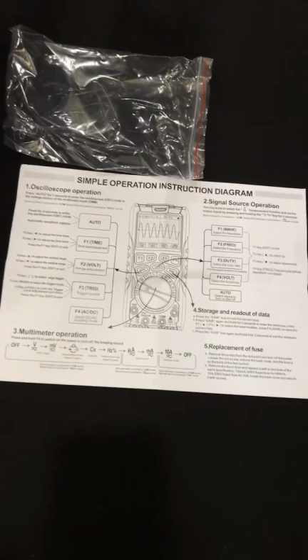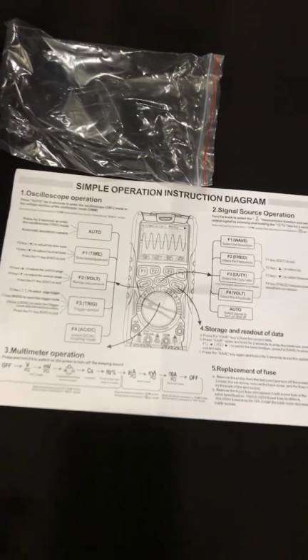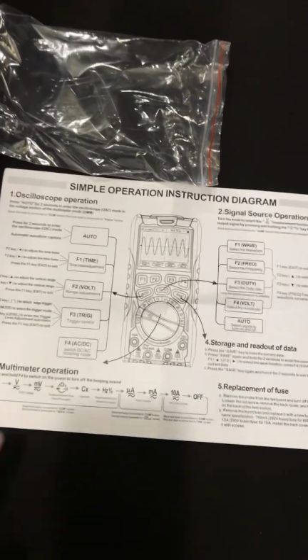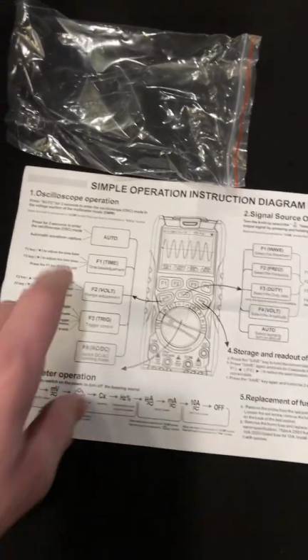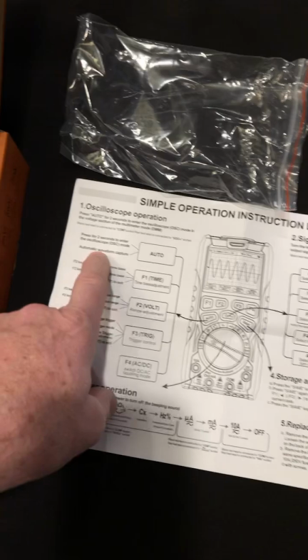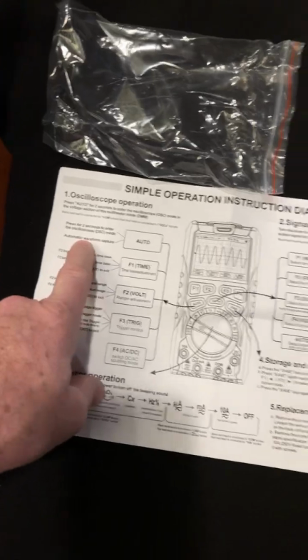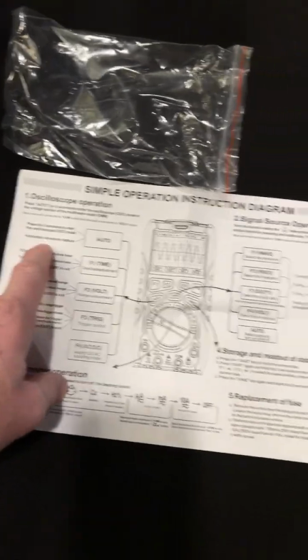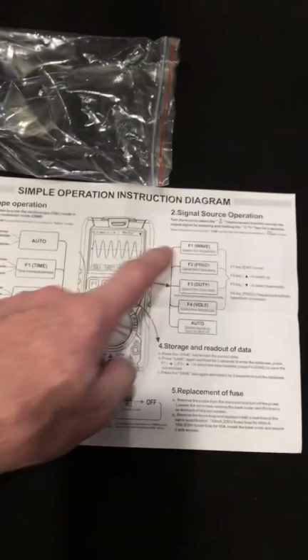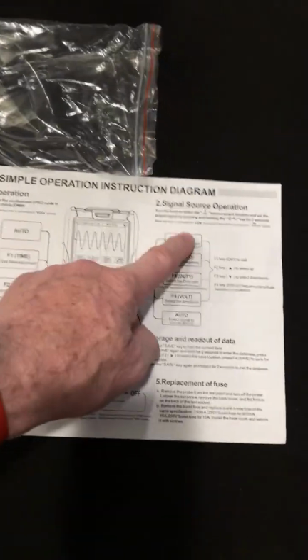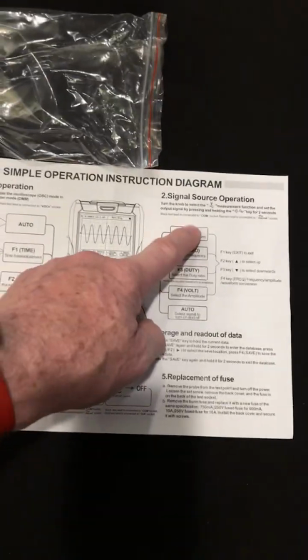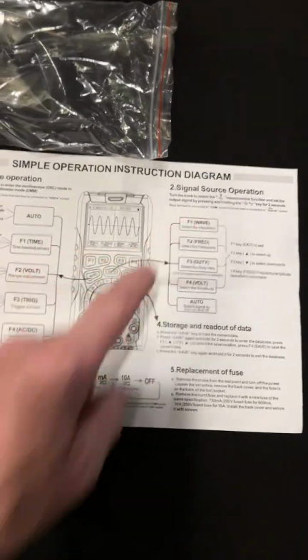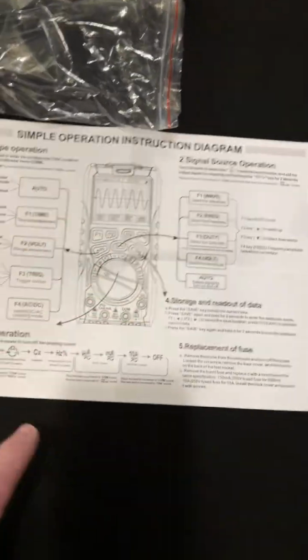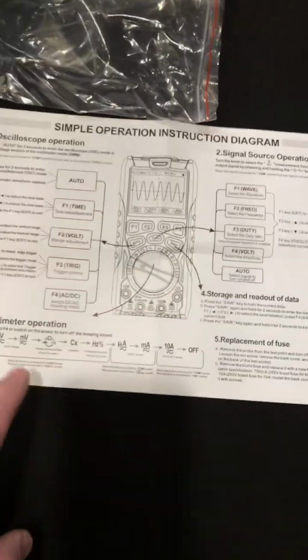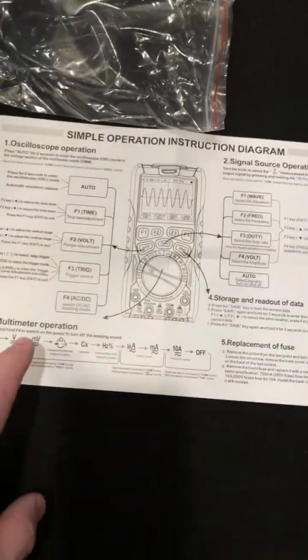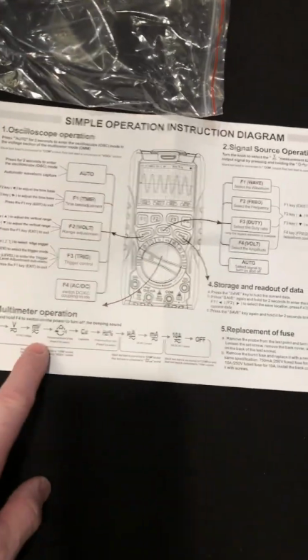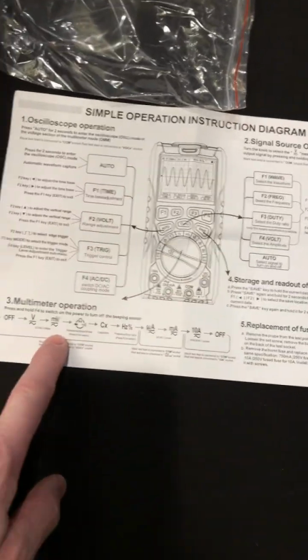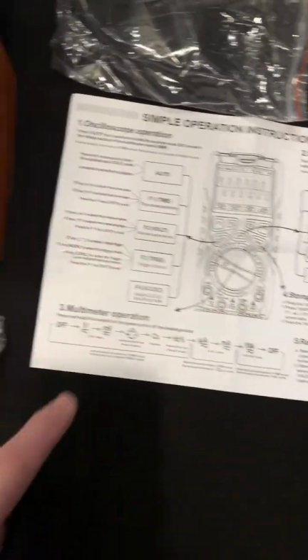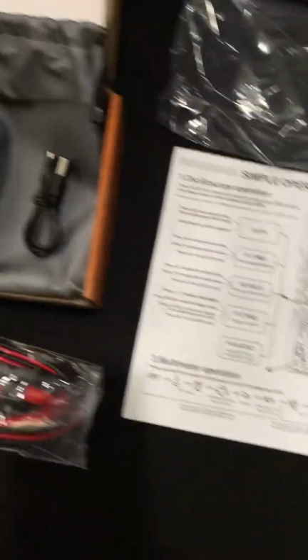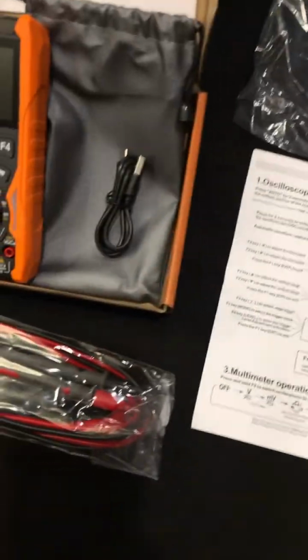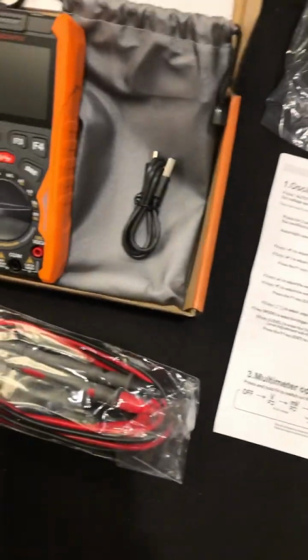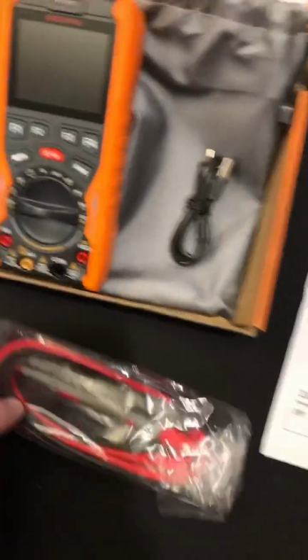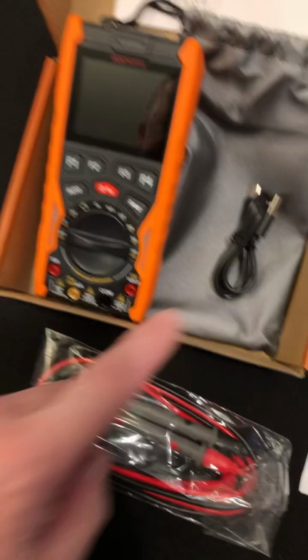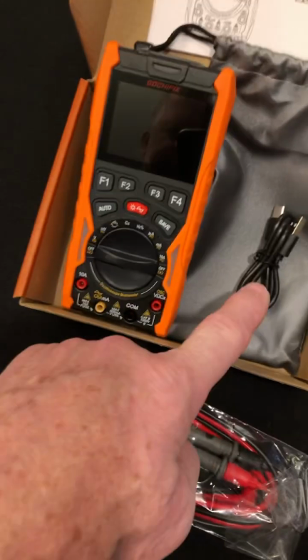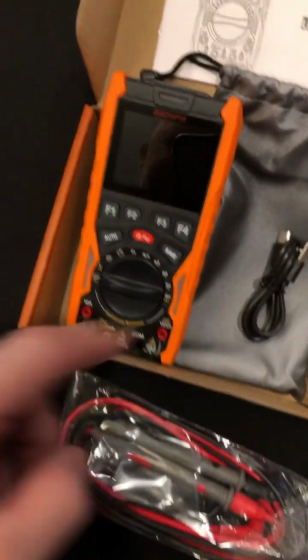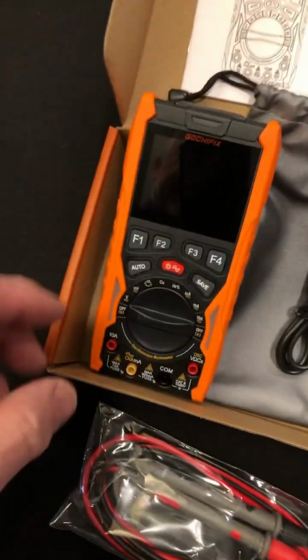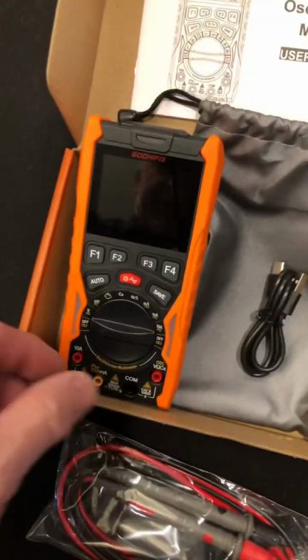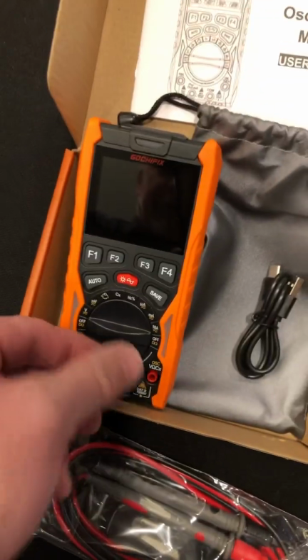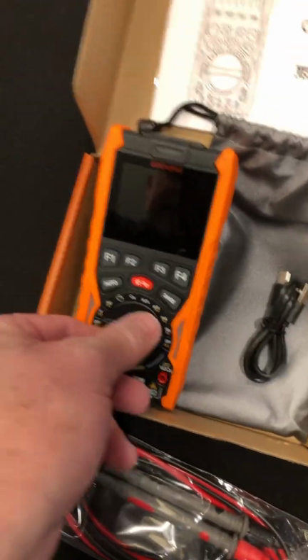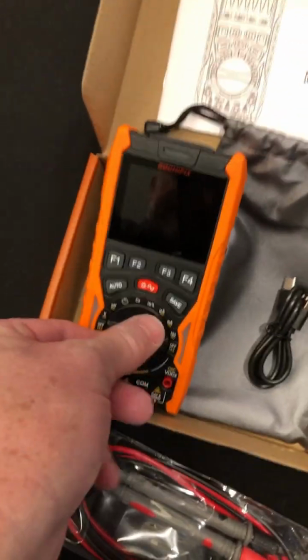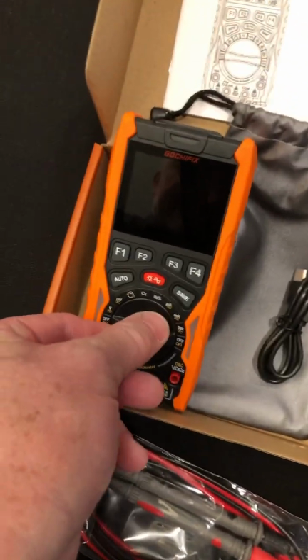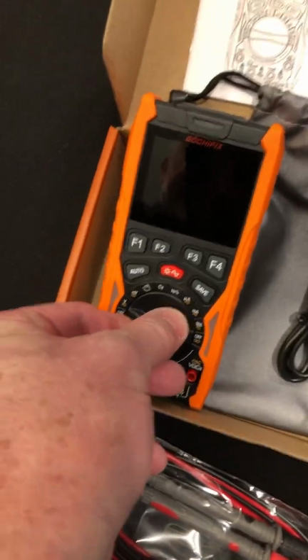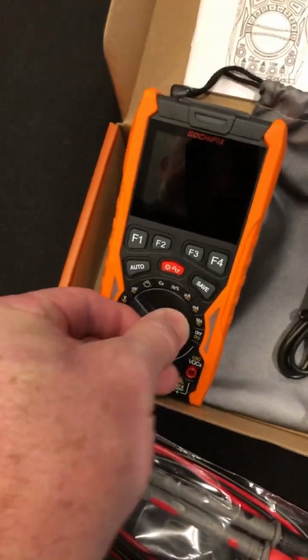Alright guys, three-in-one: oscilloscope, signal generator, and multimeter. And I just think it's really cool that it's rechargeable, so that means I can just turn it on, right?